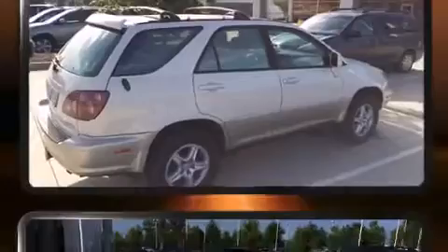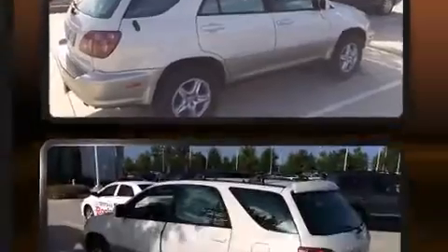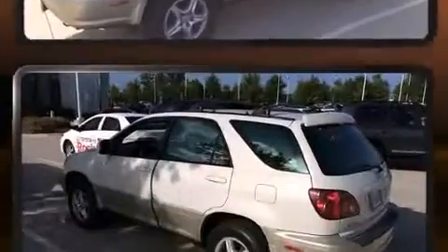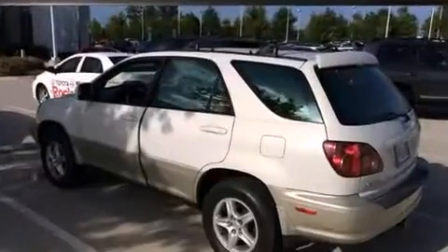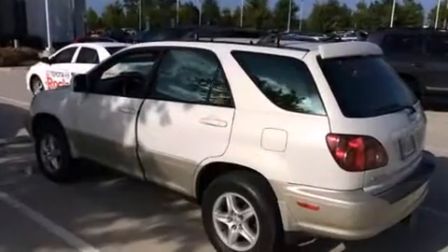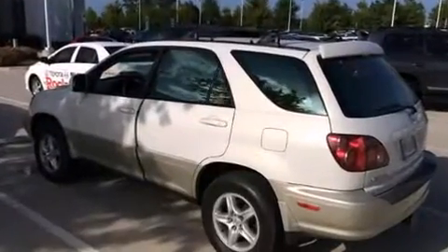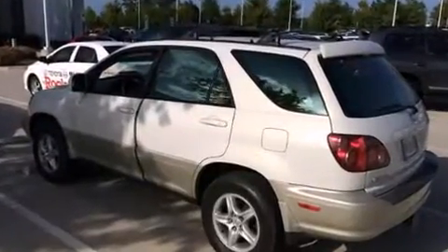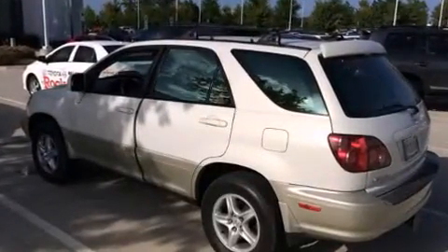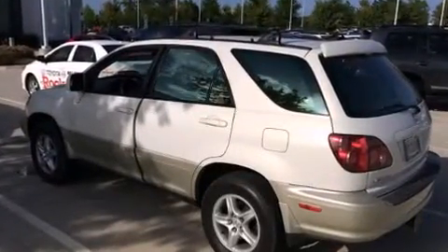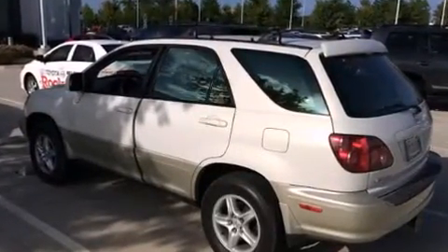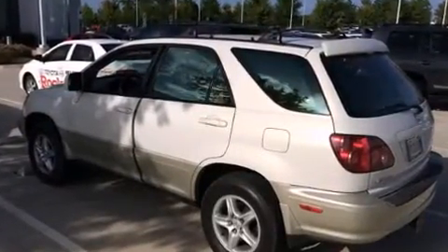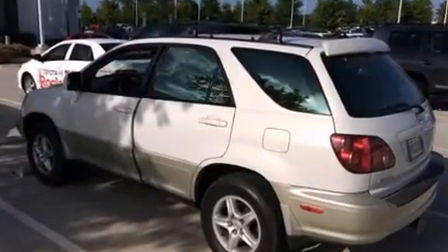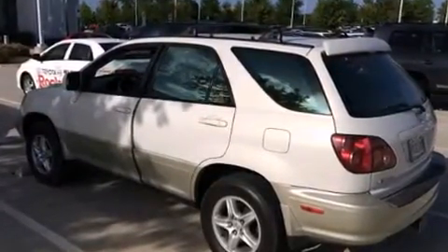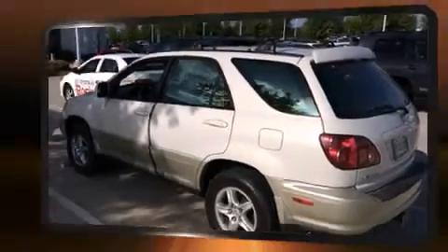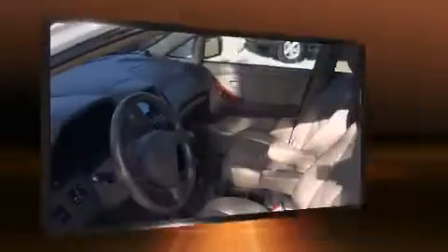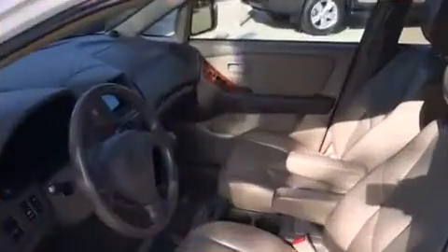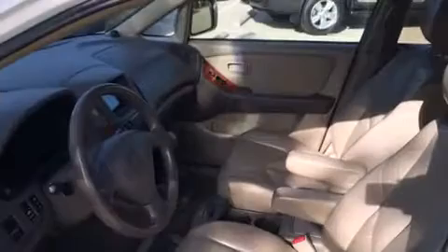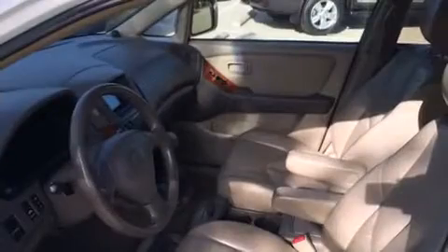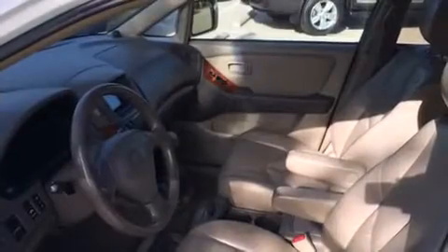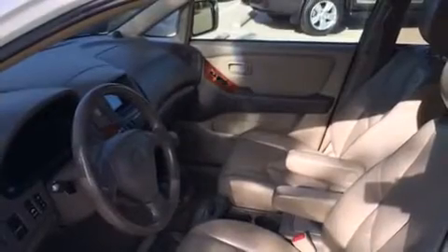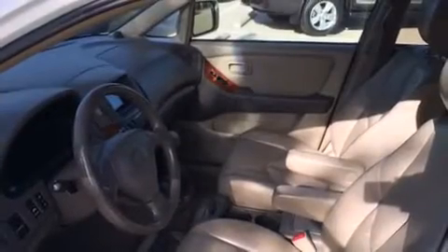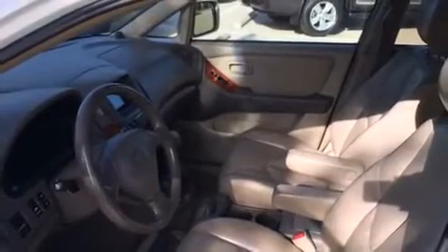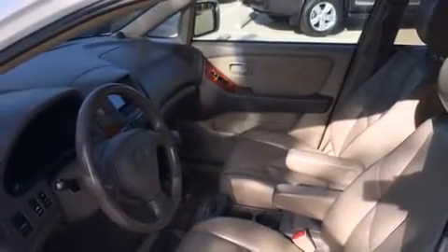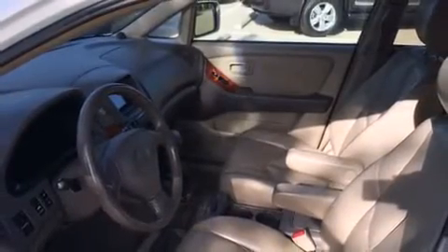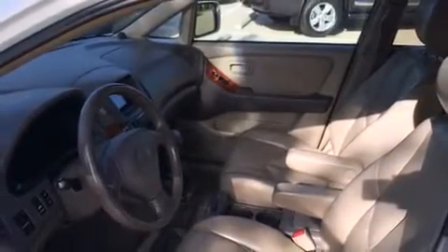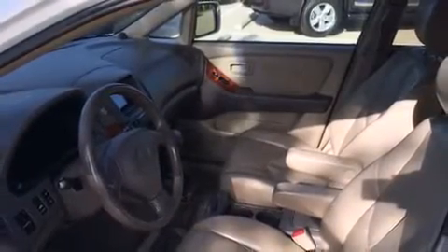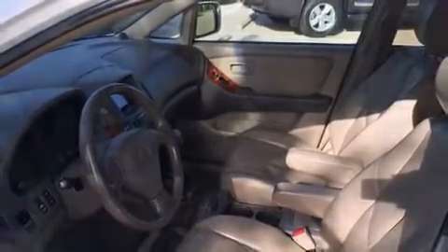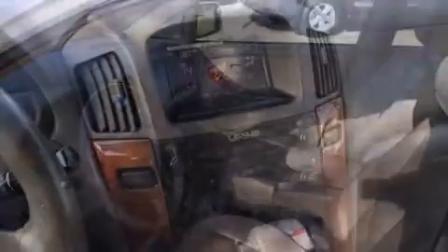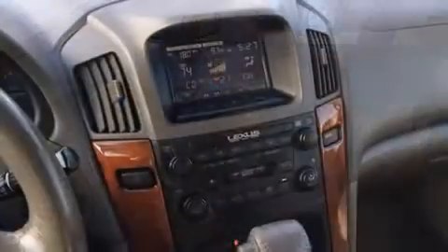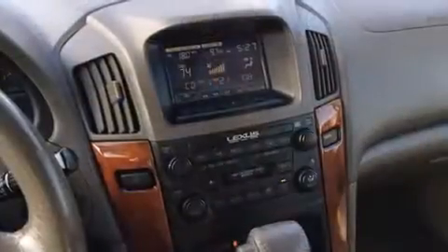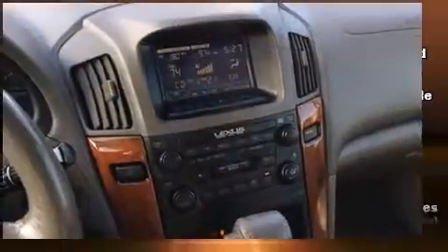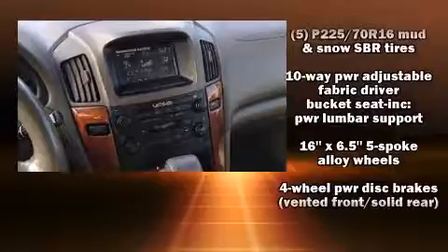Lexus prioritized practicality, efficiency, and style by including a tachometer, a trip computer, power front seats, front fog lights, and cruise control.